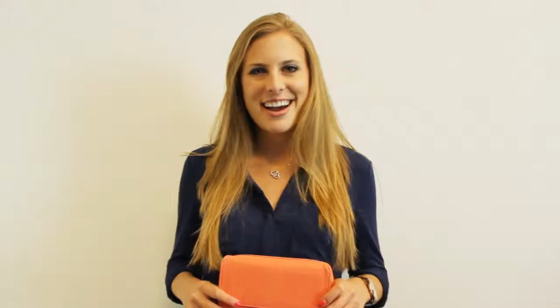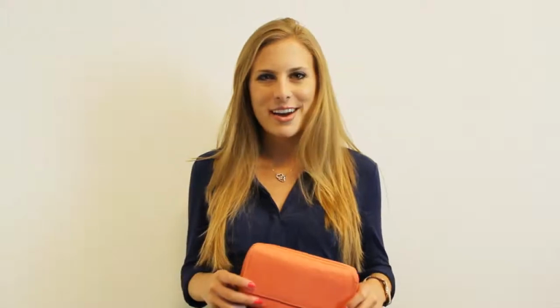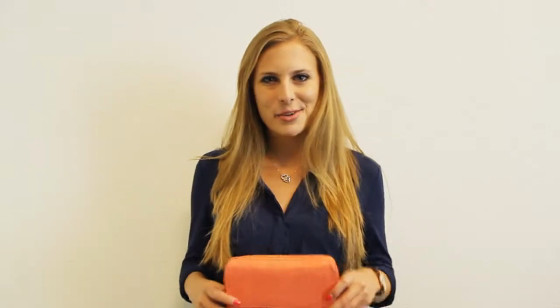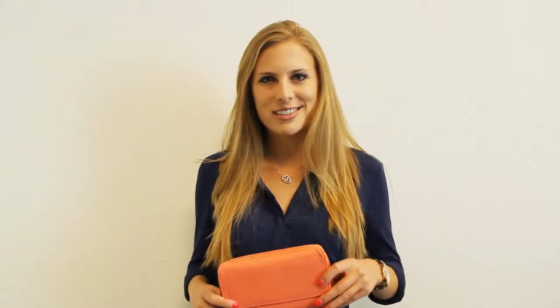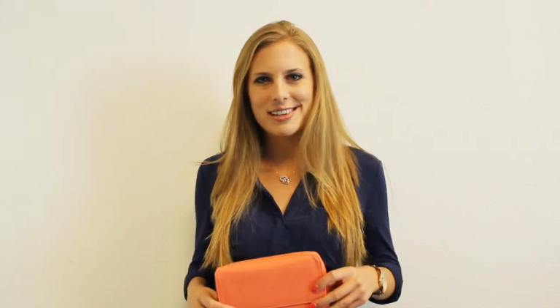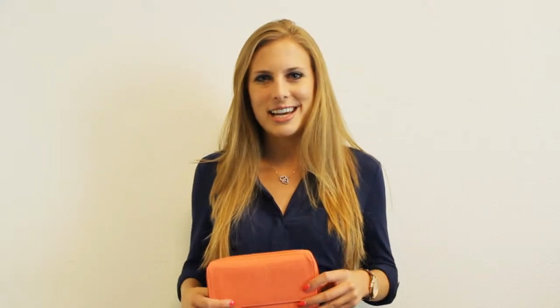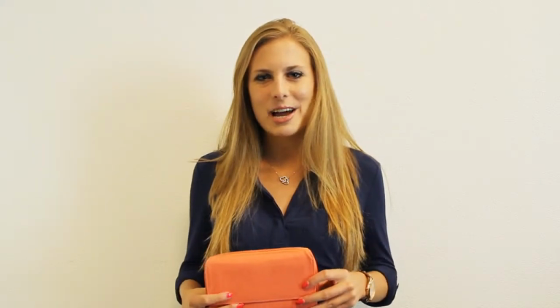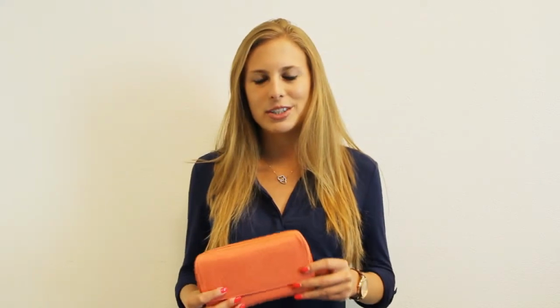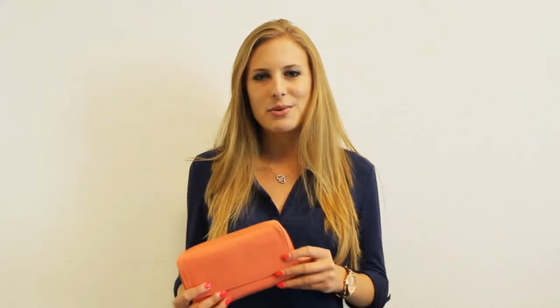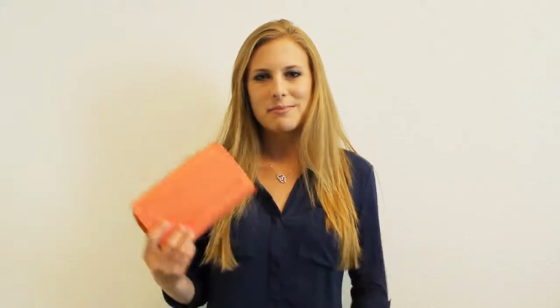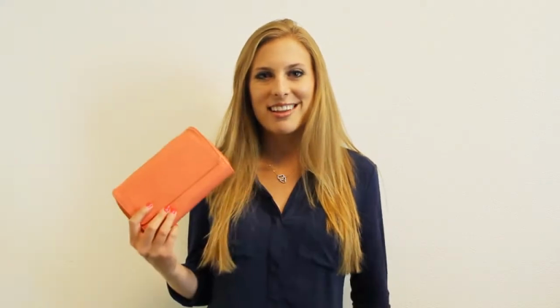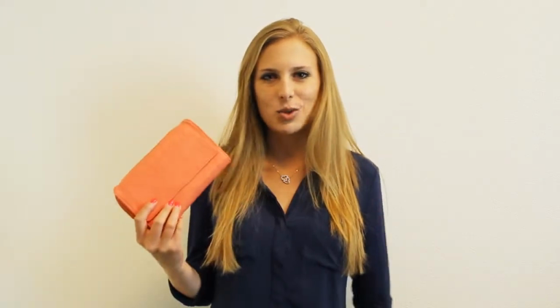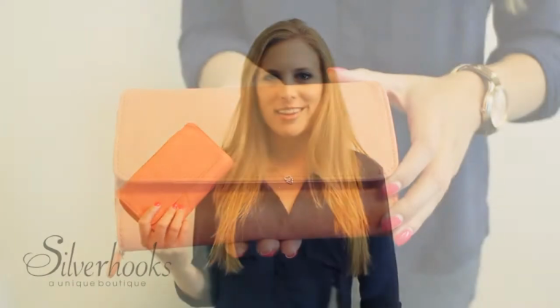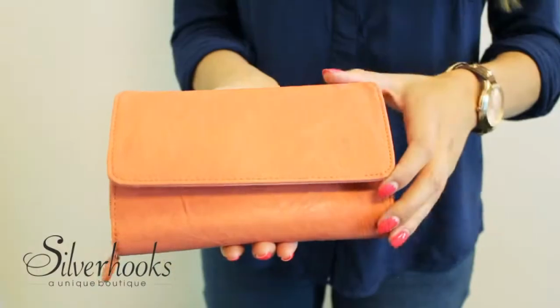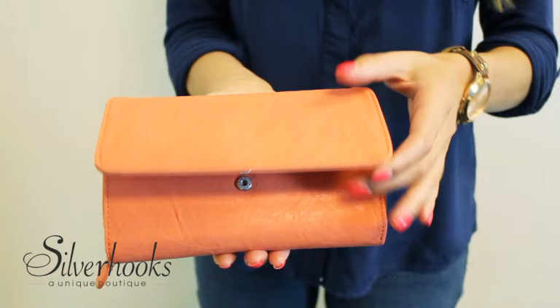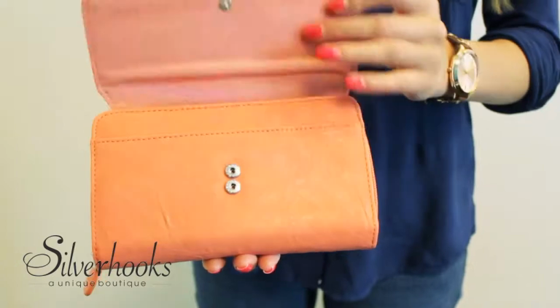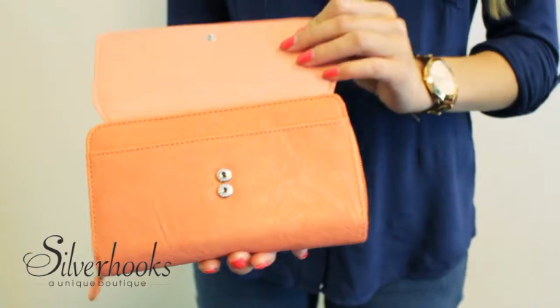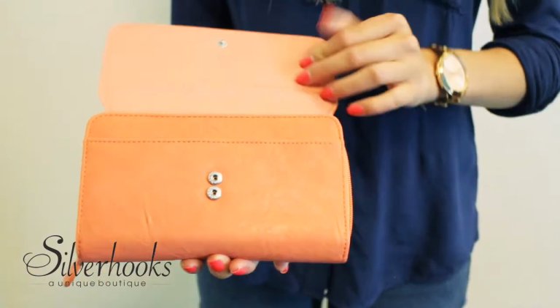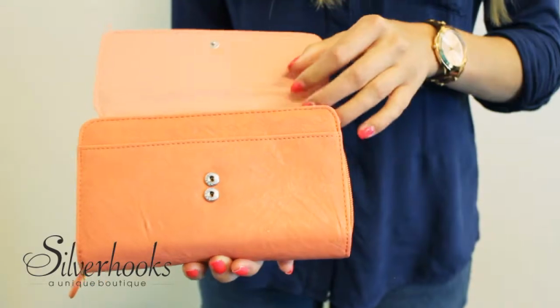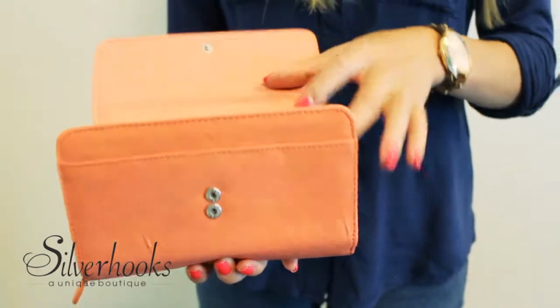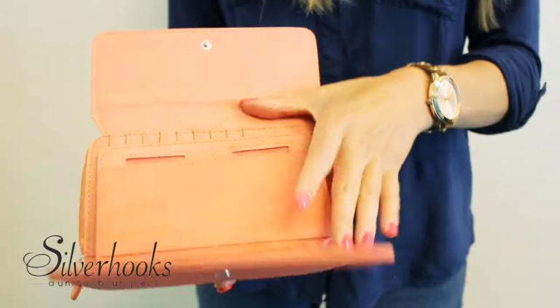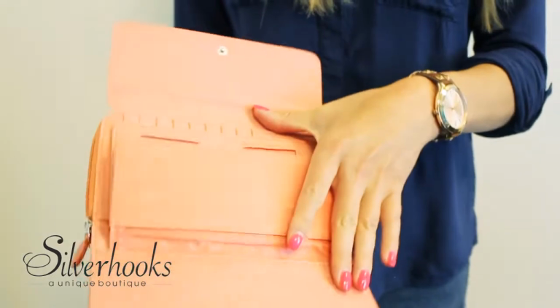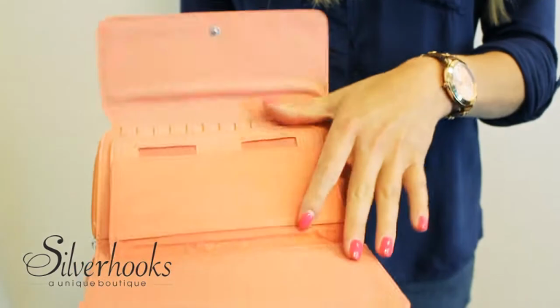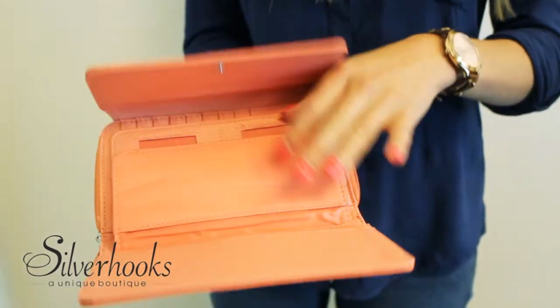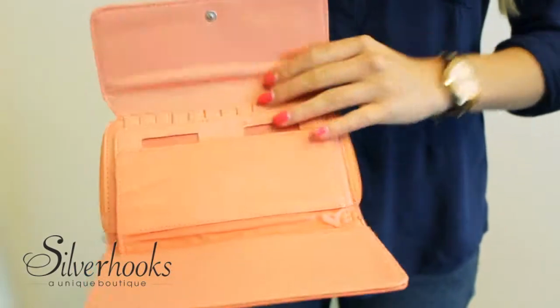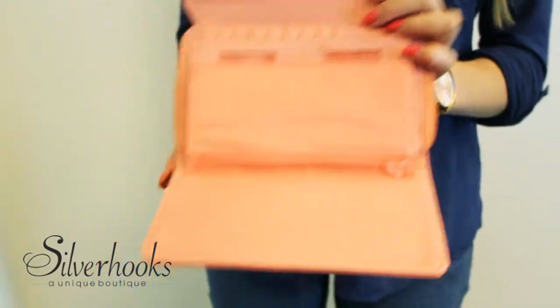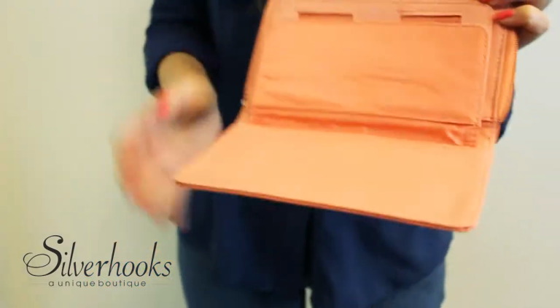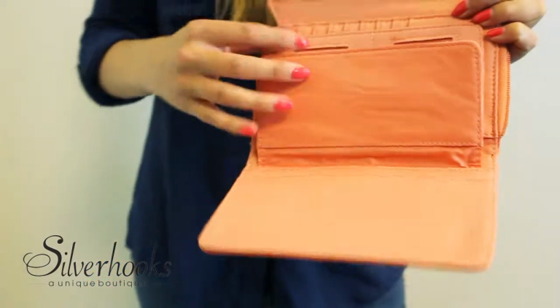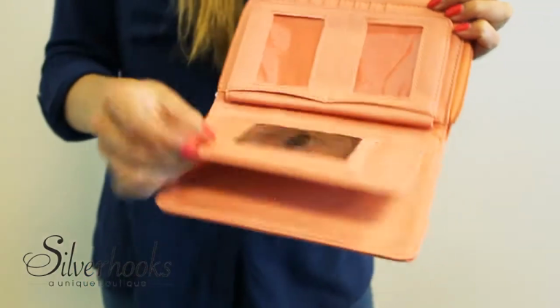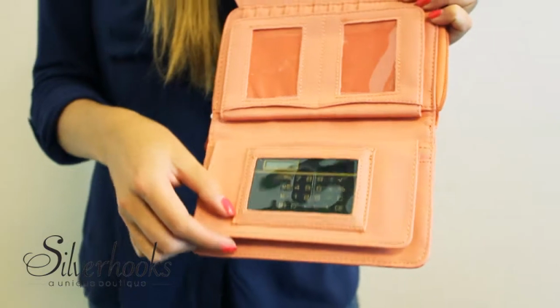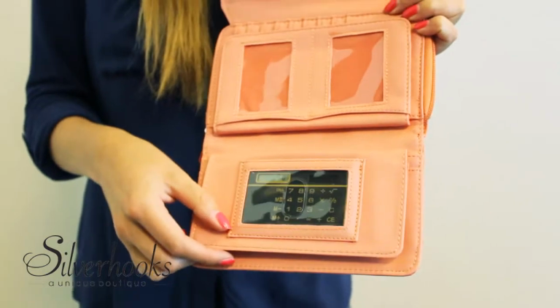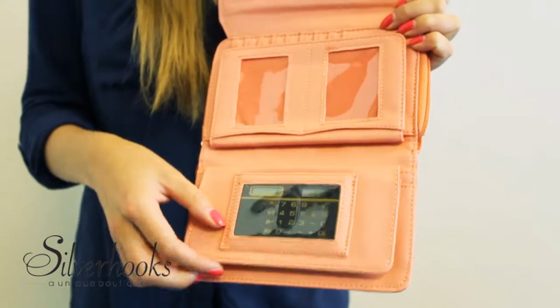Hi everyone! I'm your host Alyssa and today I'm going to show you this amazing clutch wallet. The interior of this clutch features one solar calculator, two clear ID windows, and four clear photo windows.